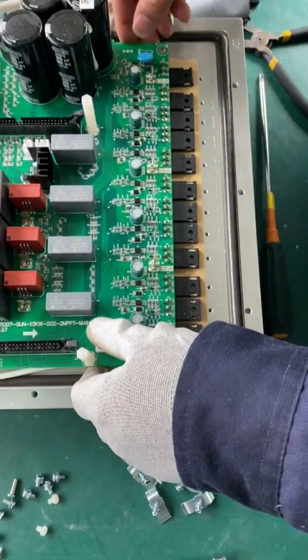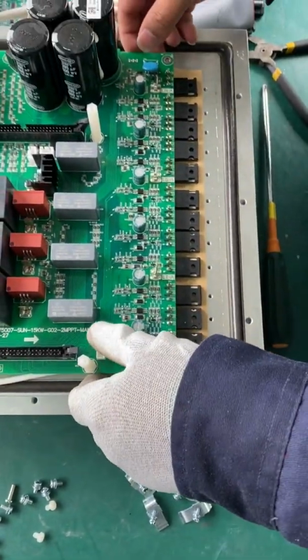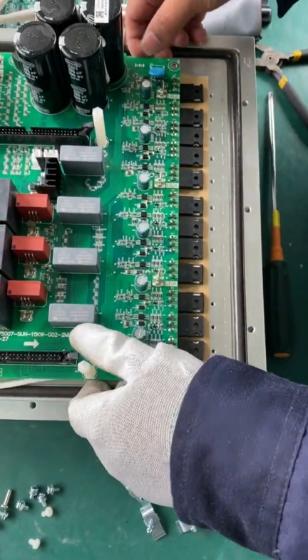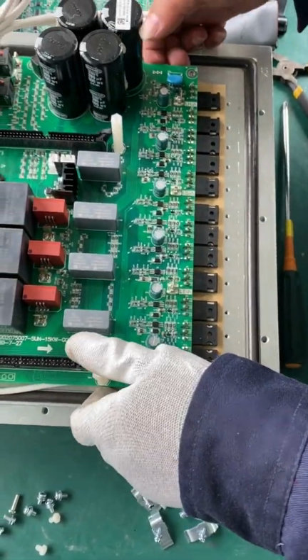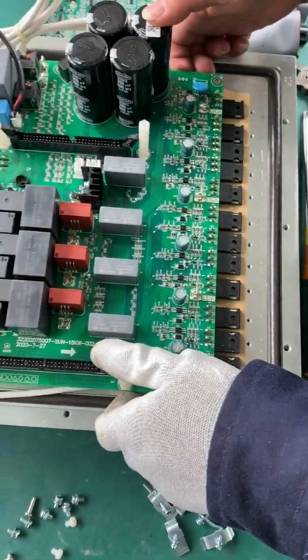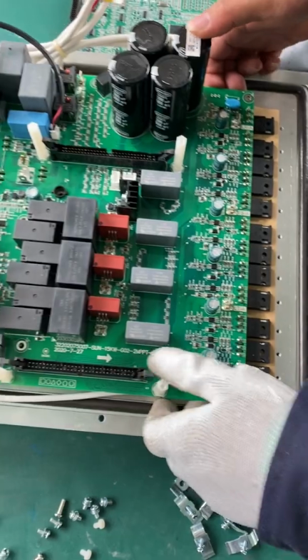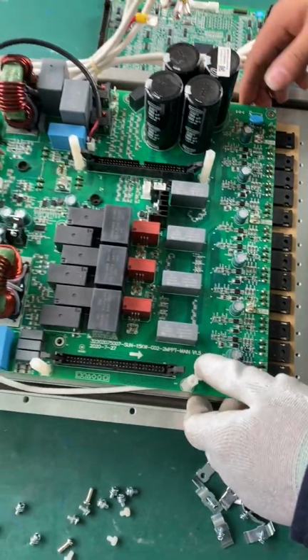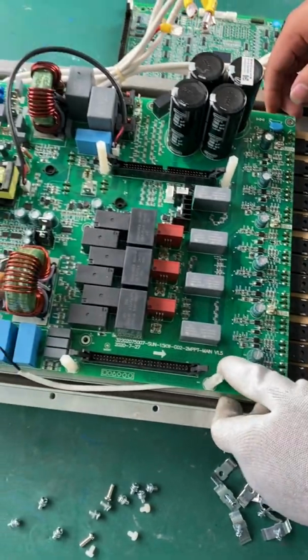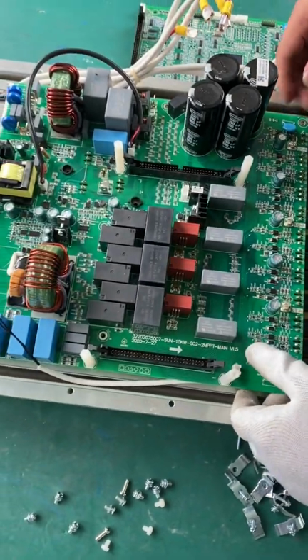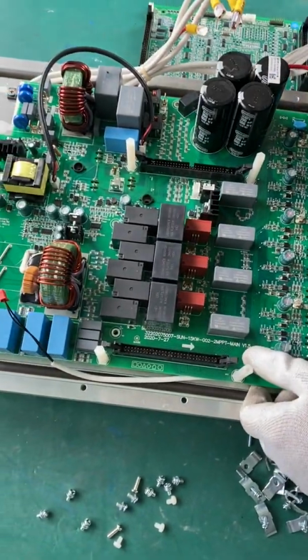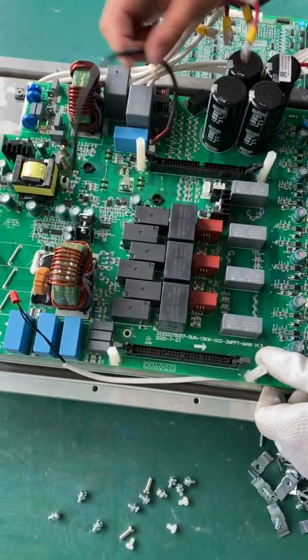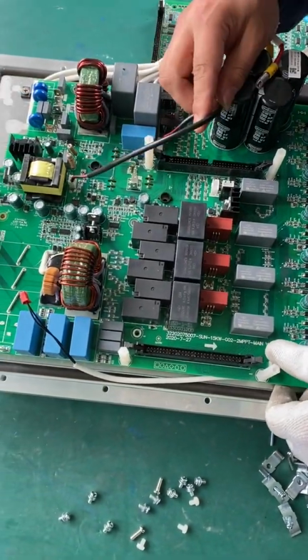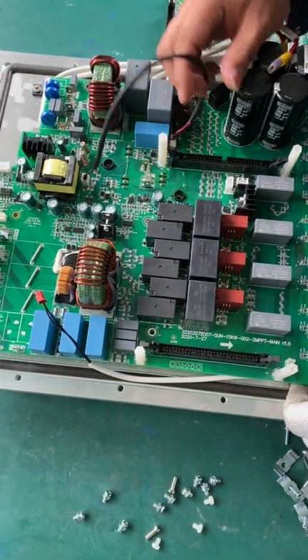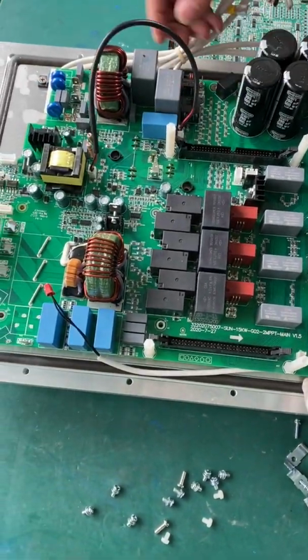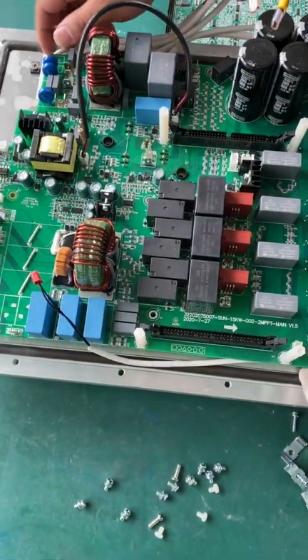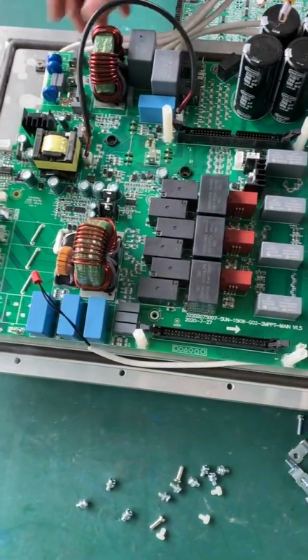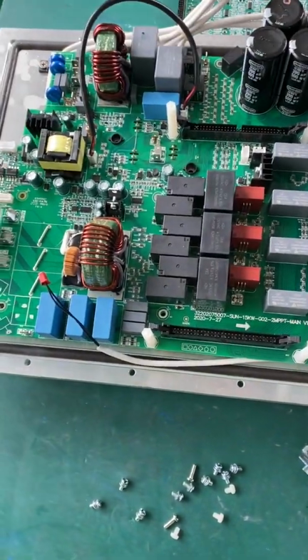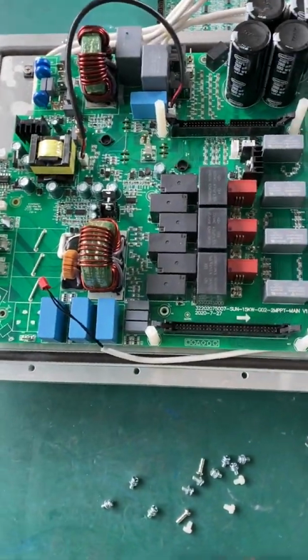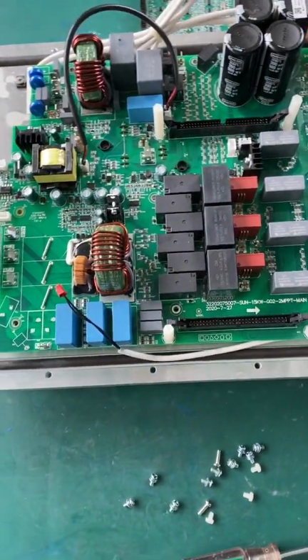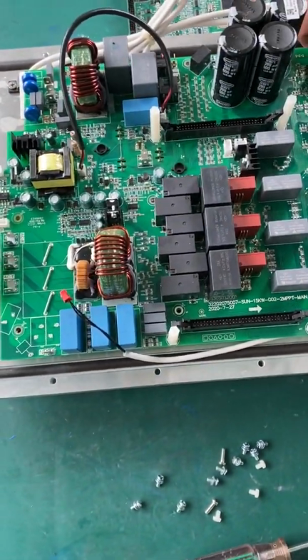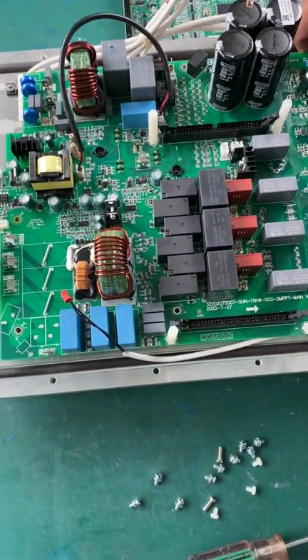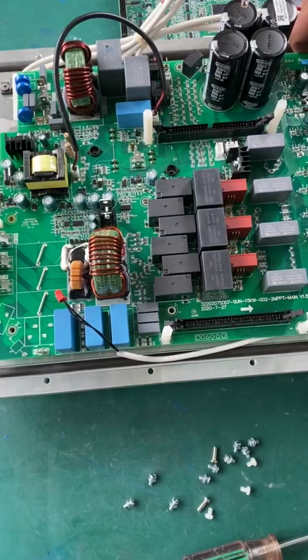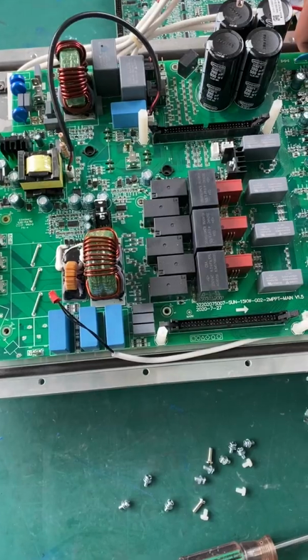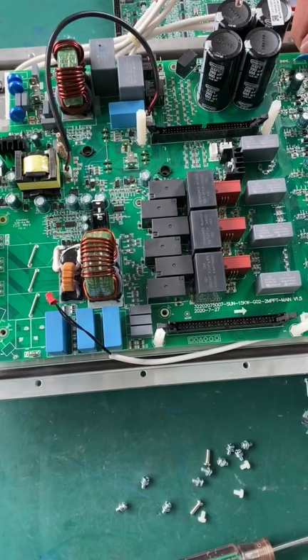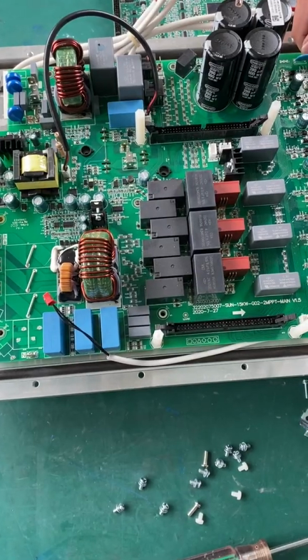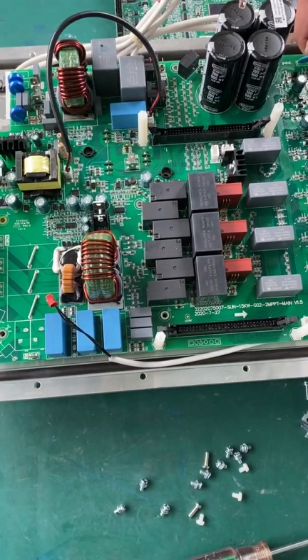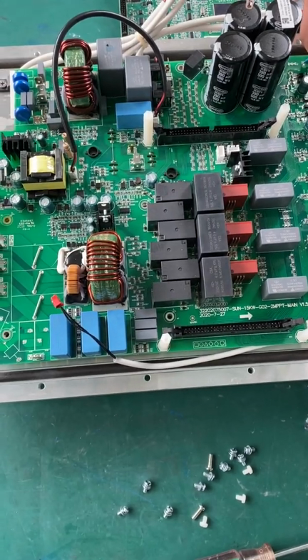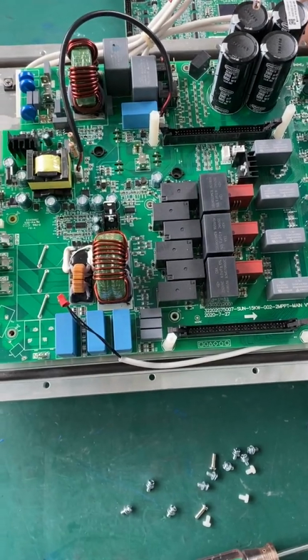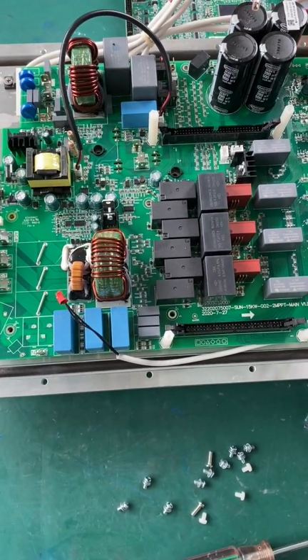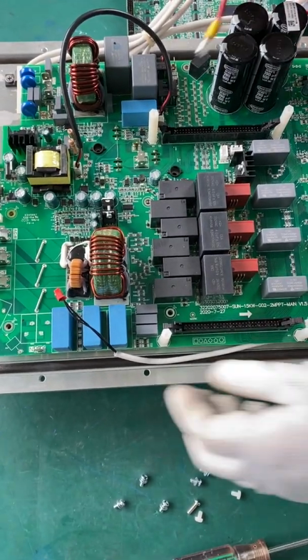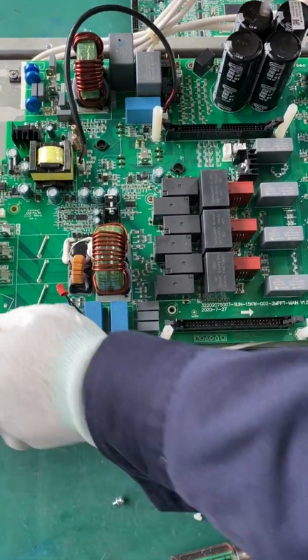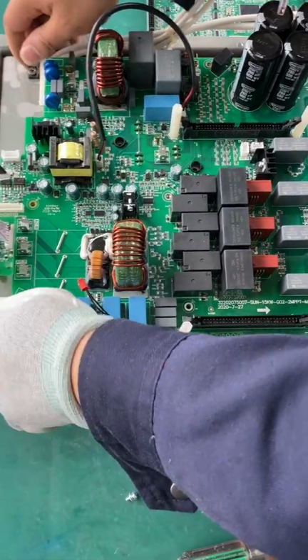Now we have already removed all the screws. We are going to take out the PCB board now. My colleague is checking if there are any screws we didn't remove.